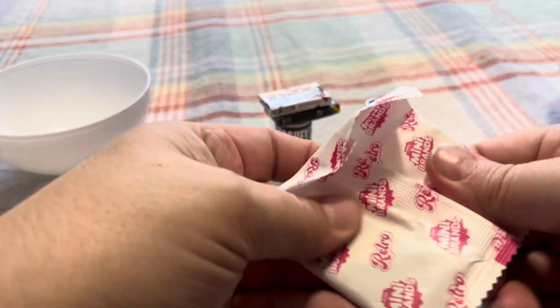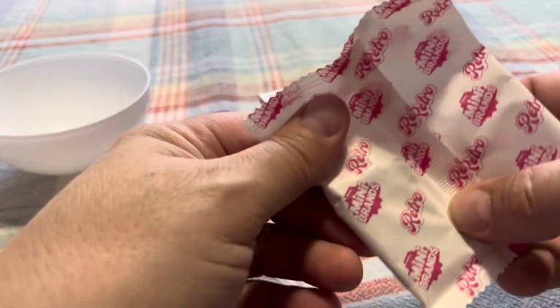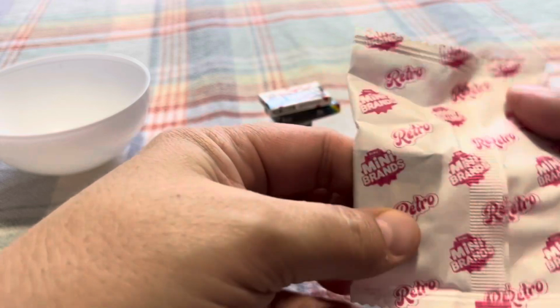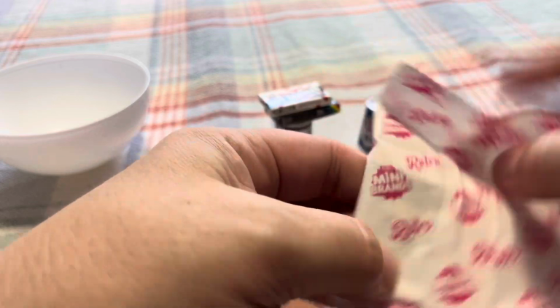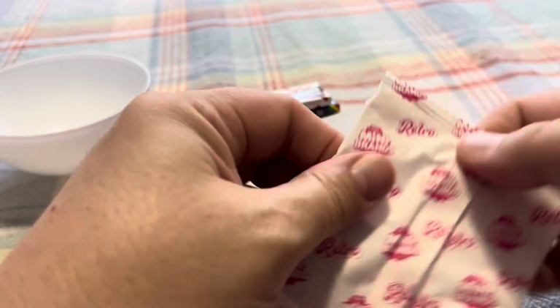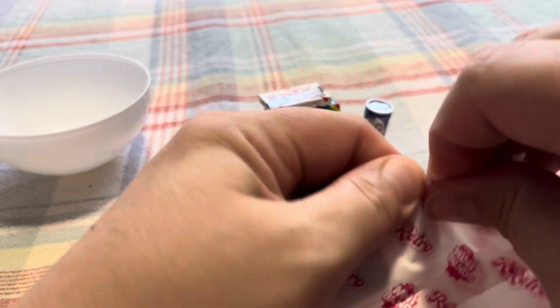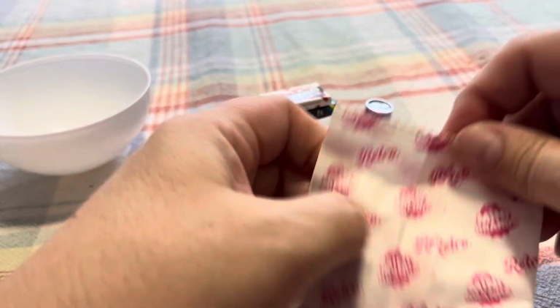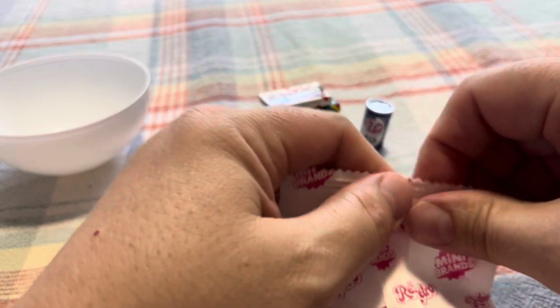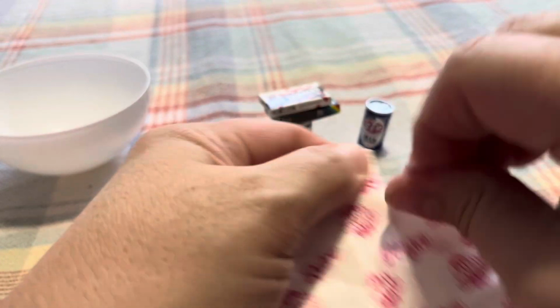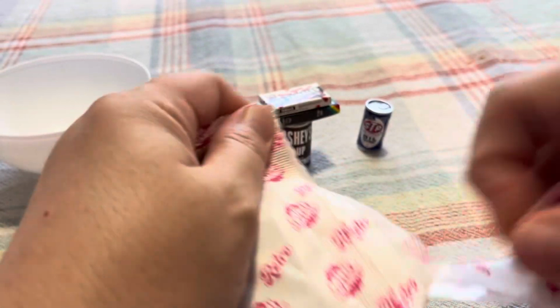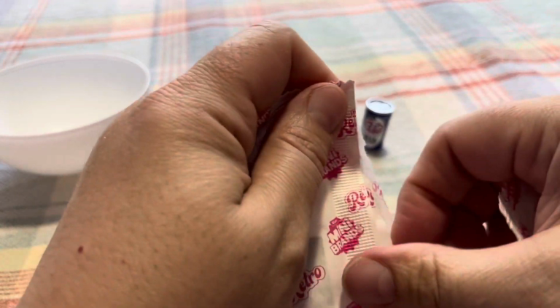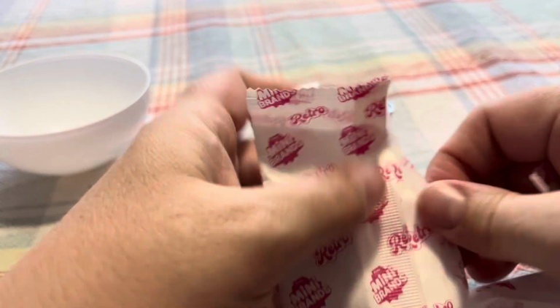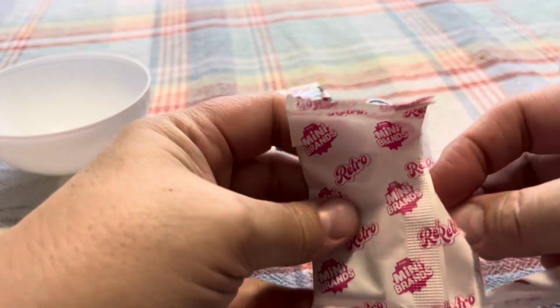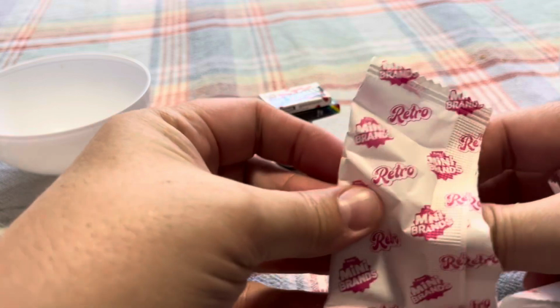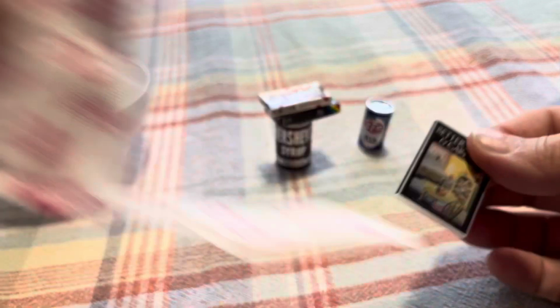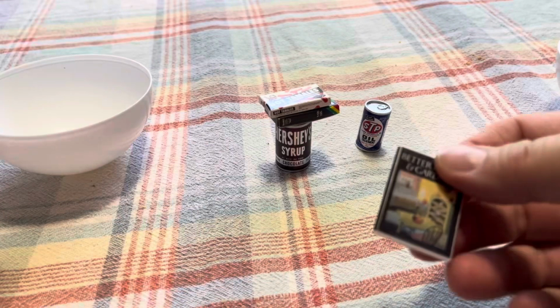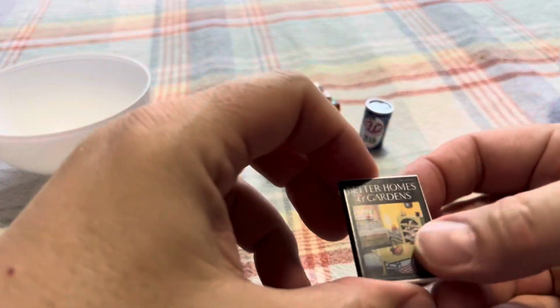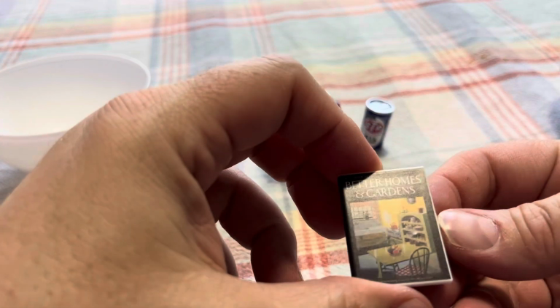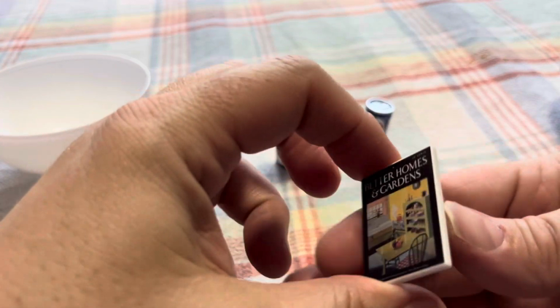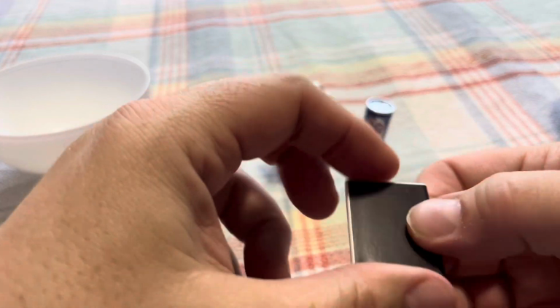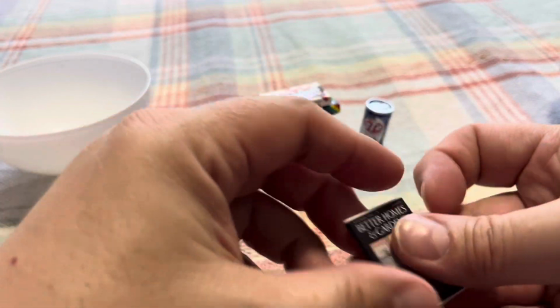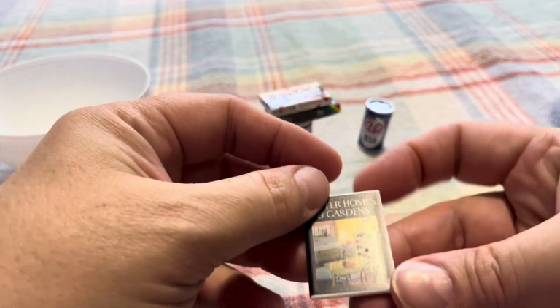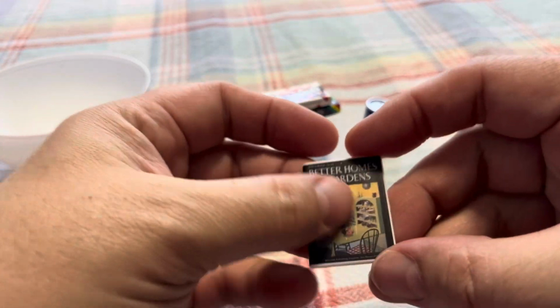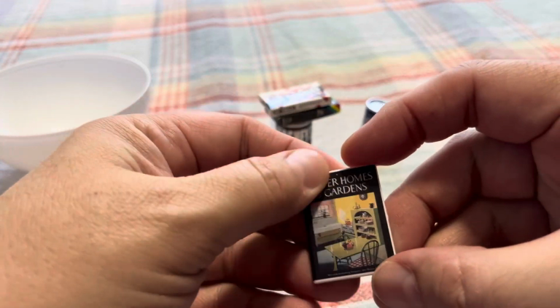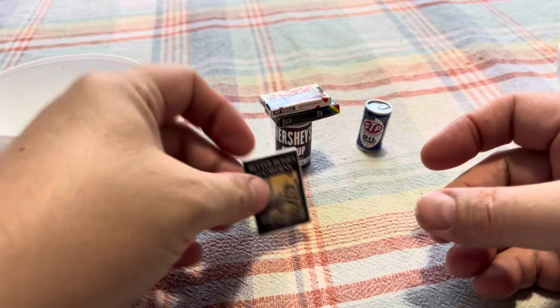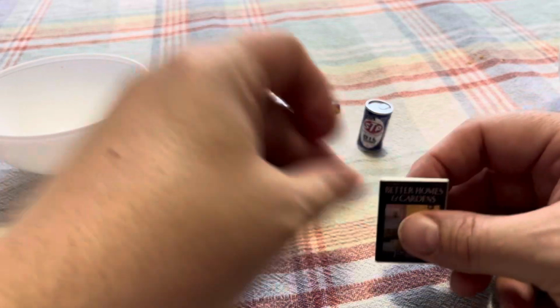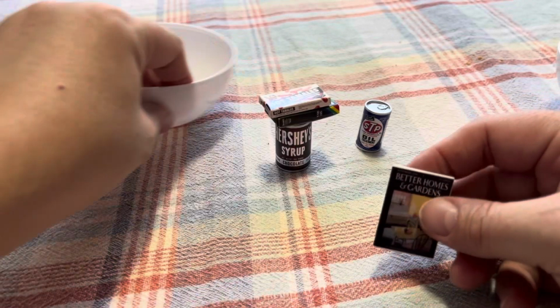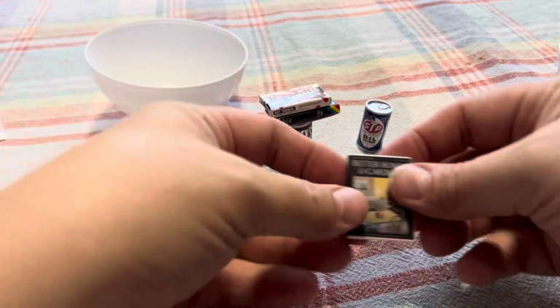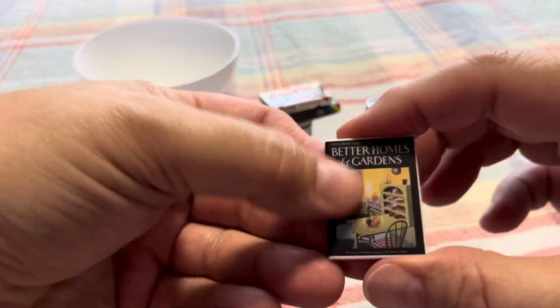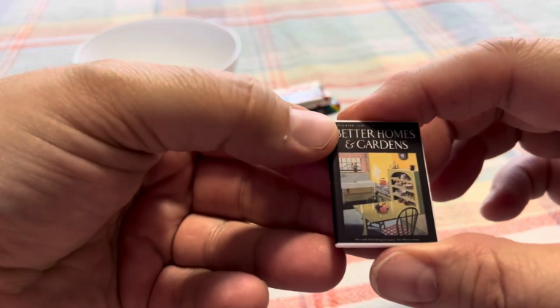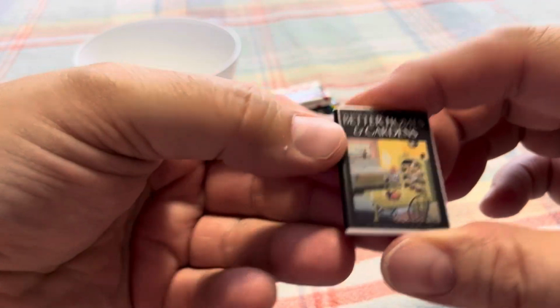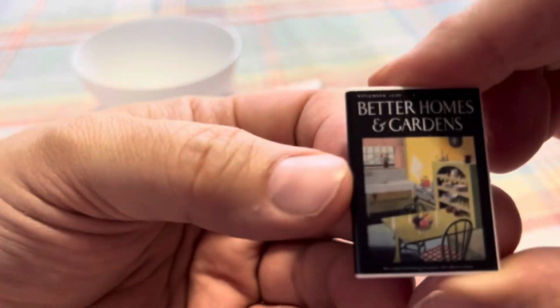All right, here's another flat one. Could be cereal — I don't know. It's a book — Better Homes and Gardens! Nice. So we got Better Homes and Gardens.